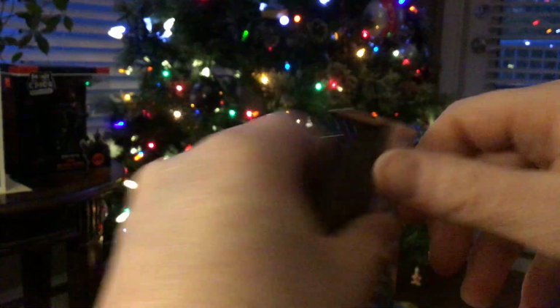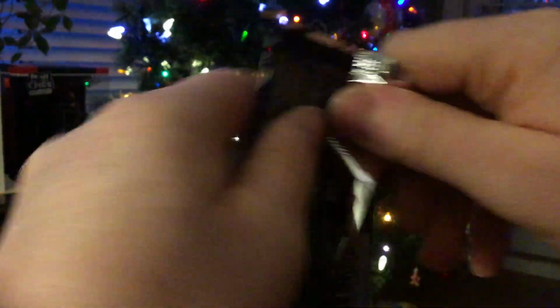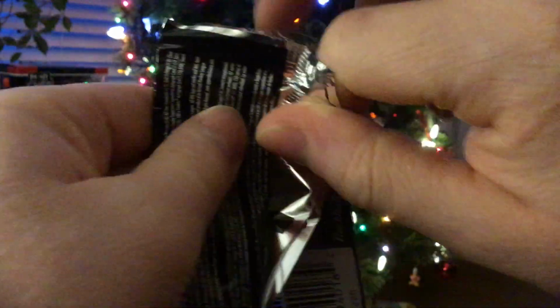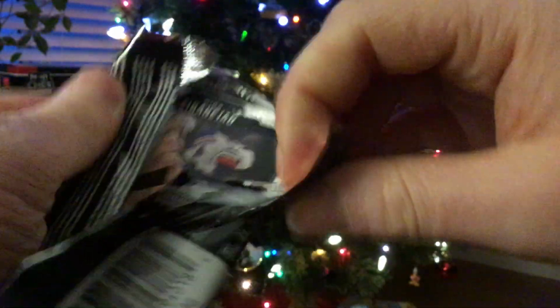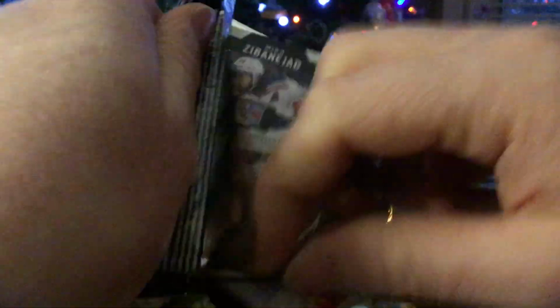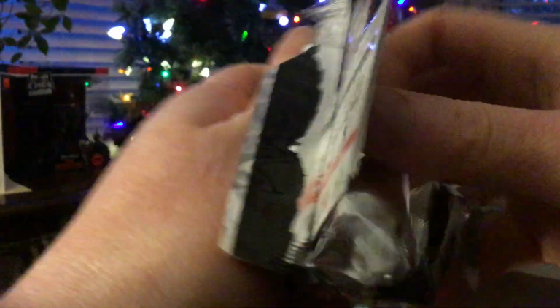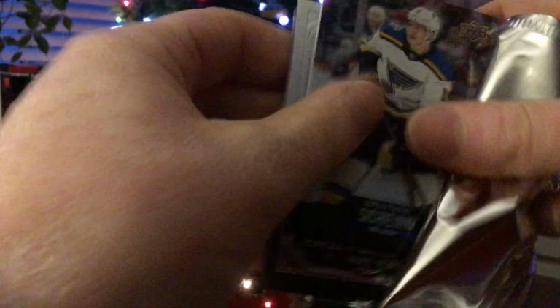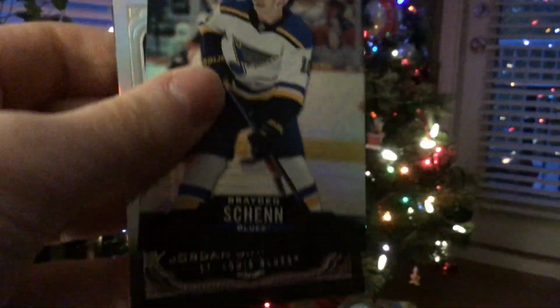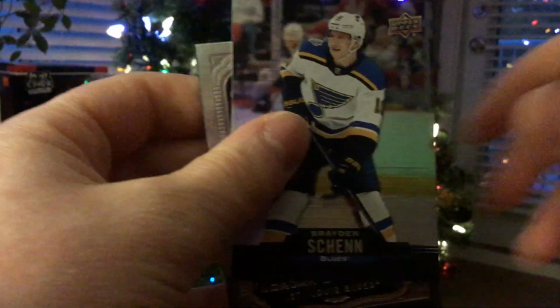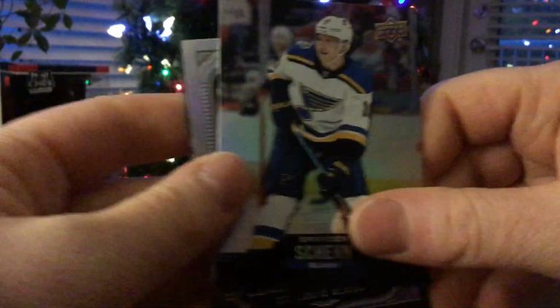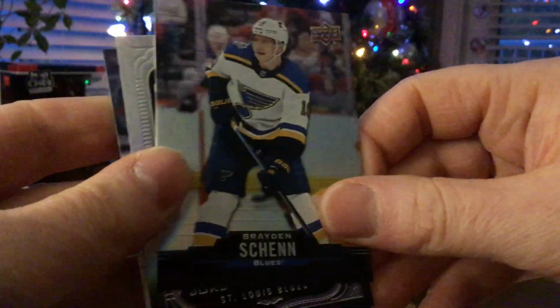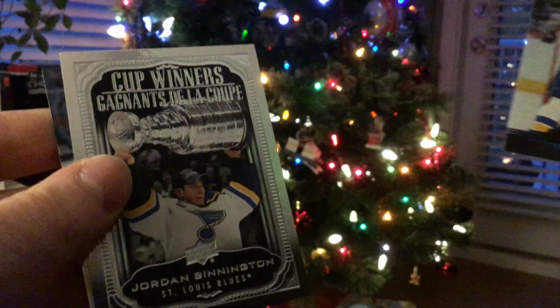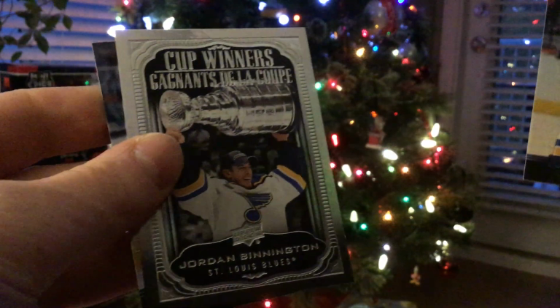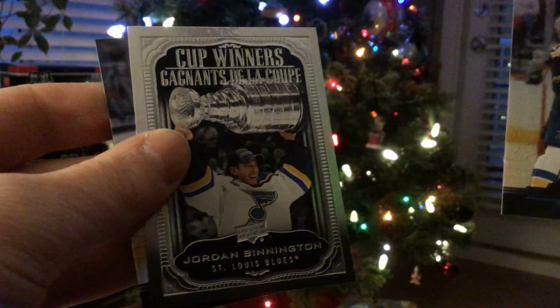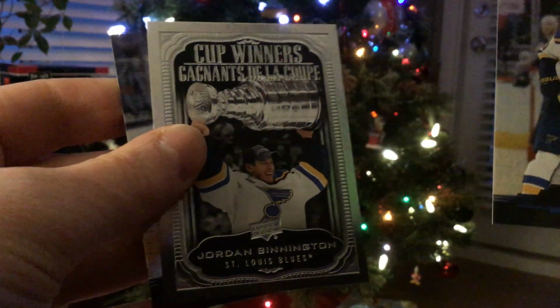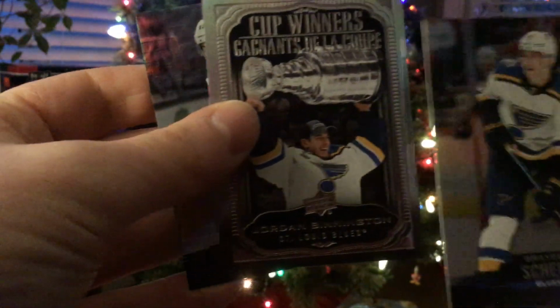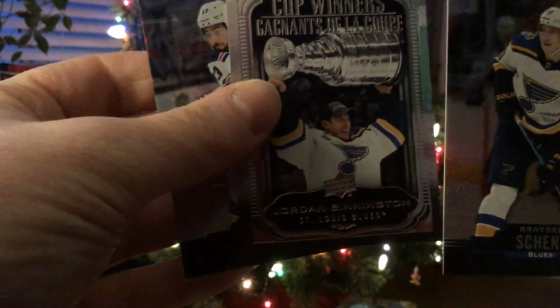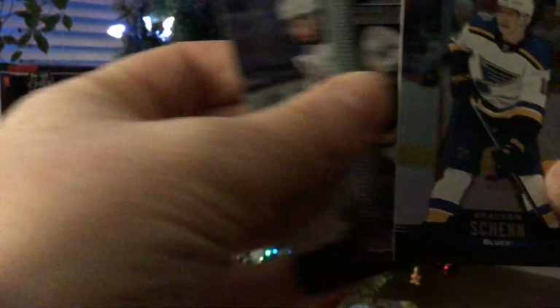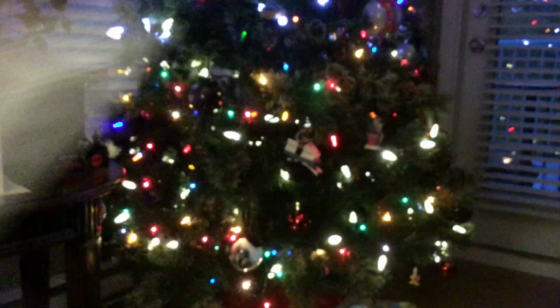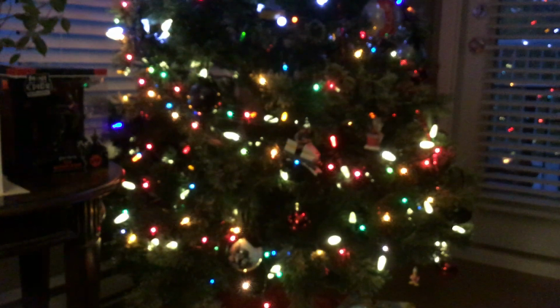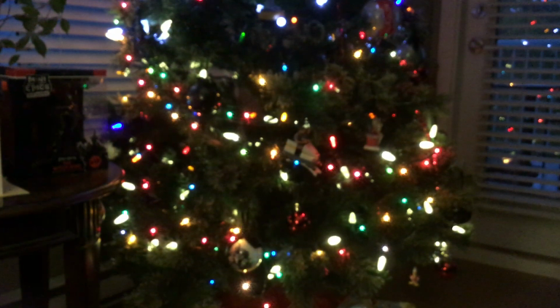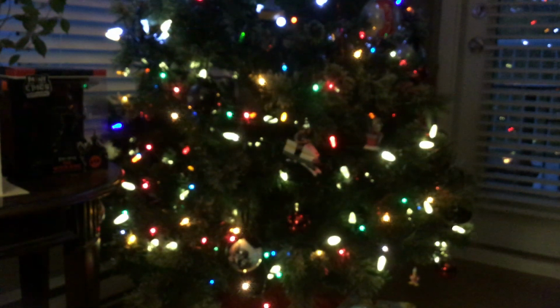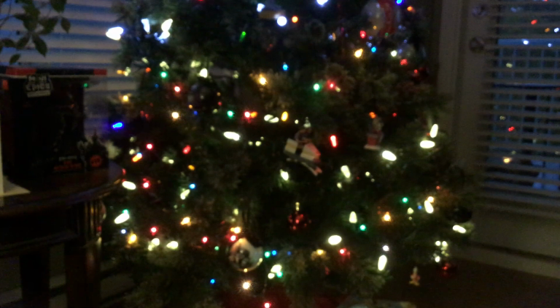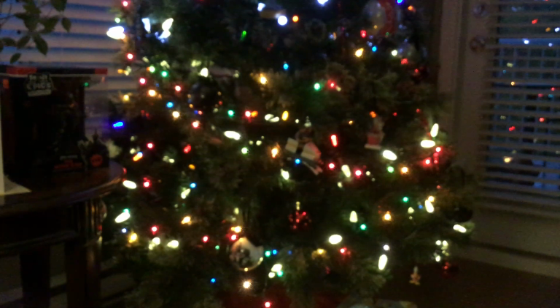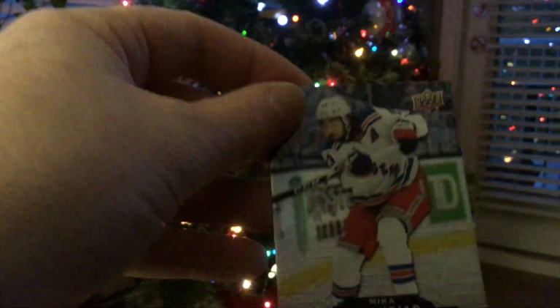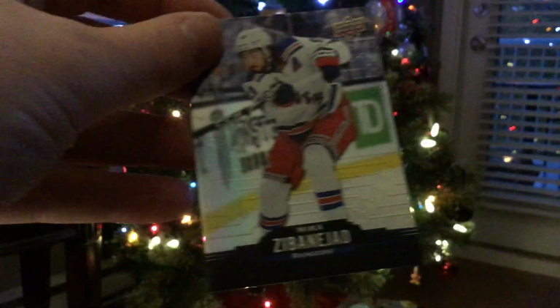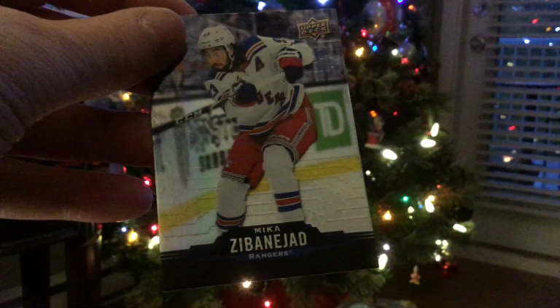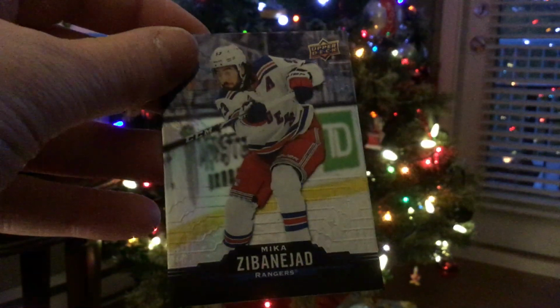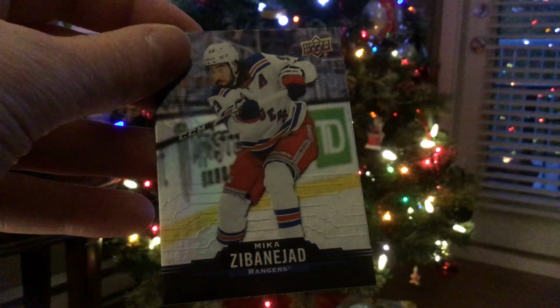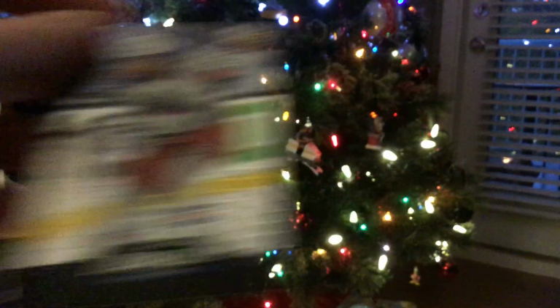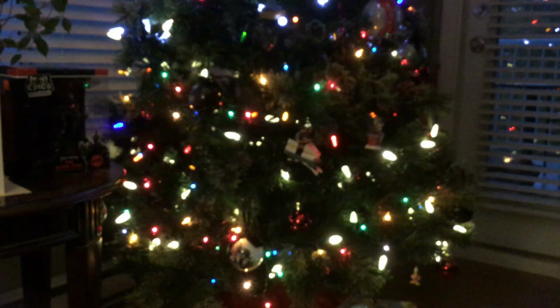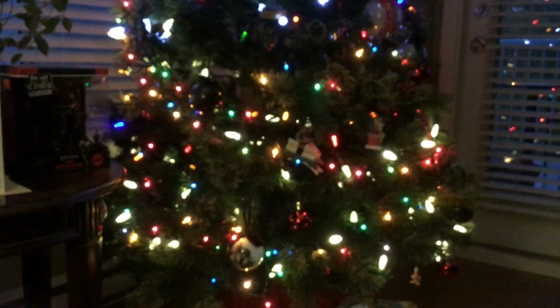Pack number two. Let's see if we can get a redemption here. We've got a cup of Jordan Bennington. It's a Benajad. Nice.